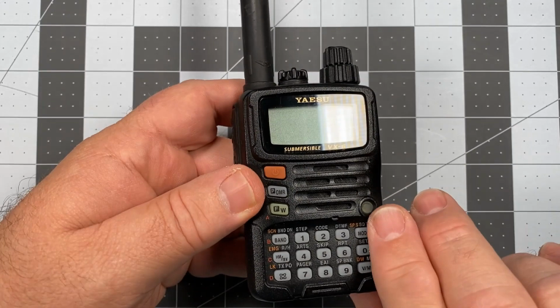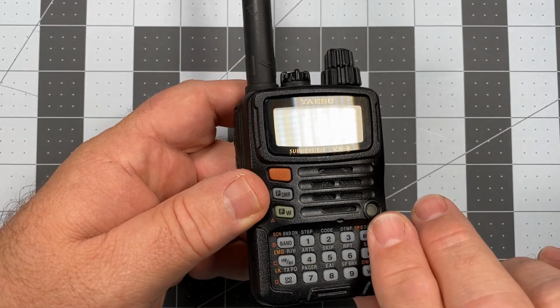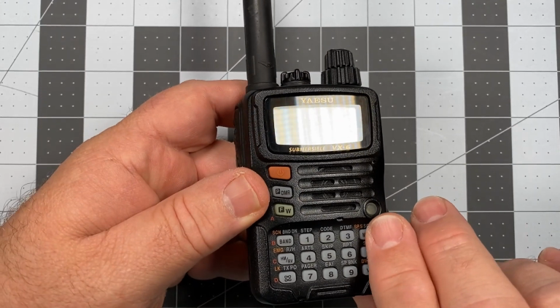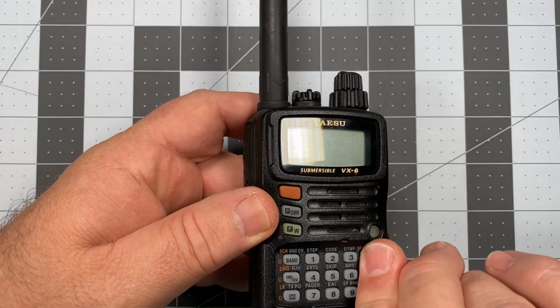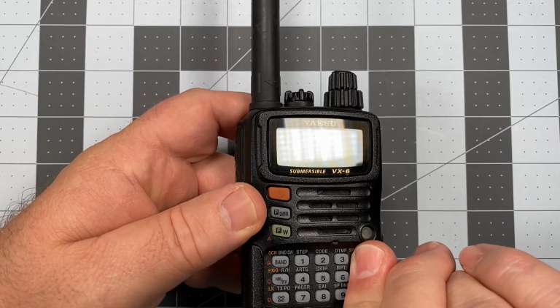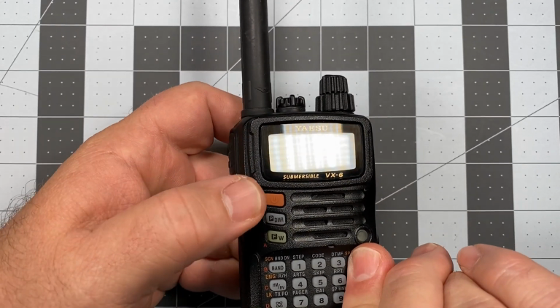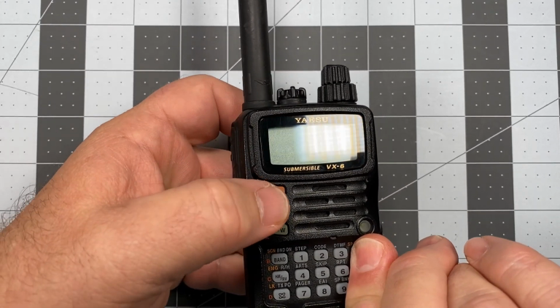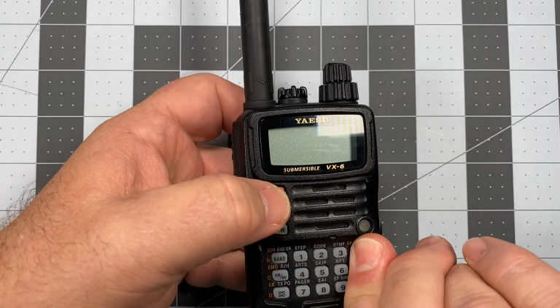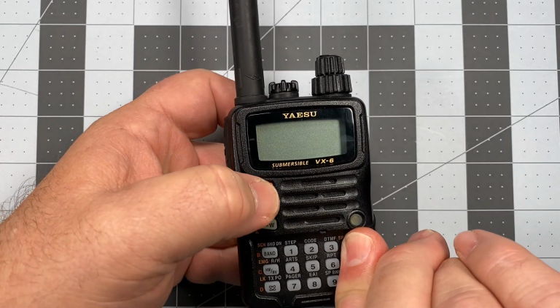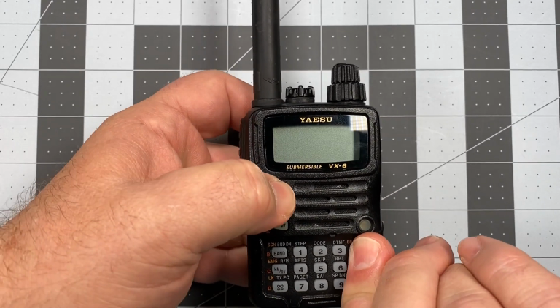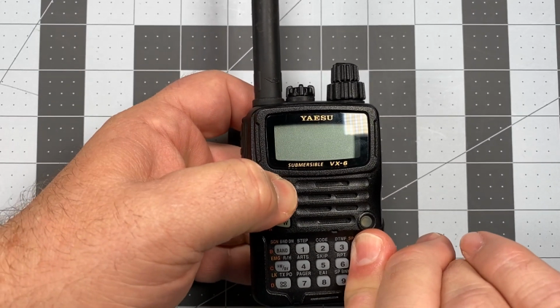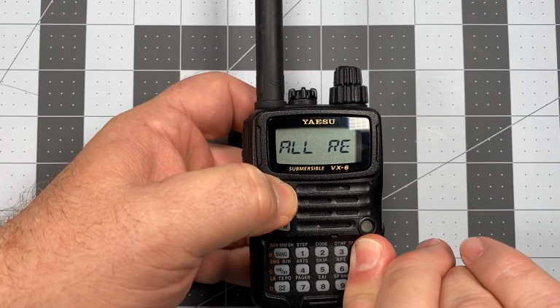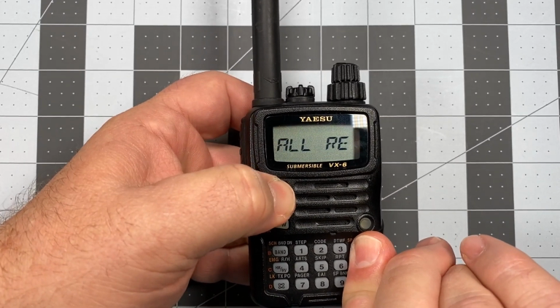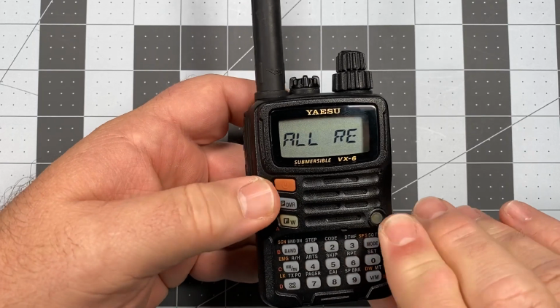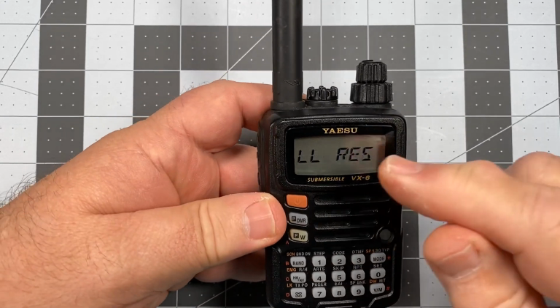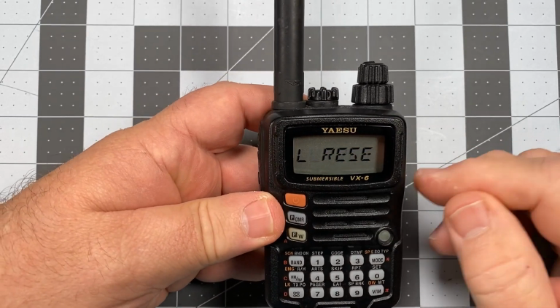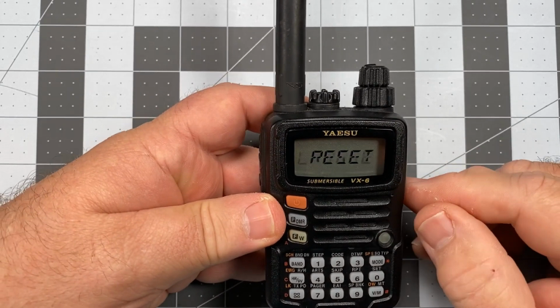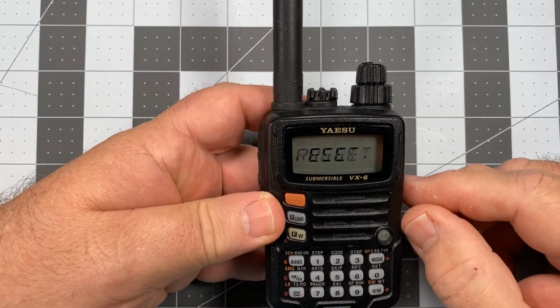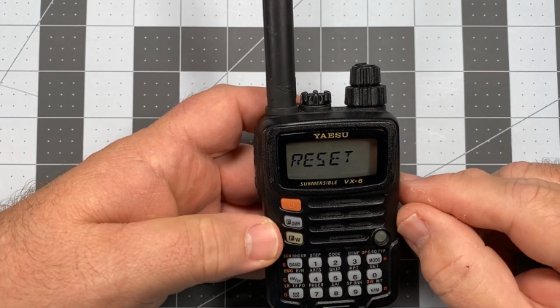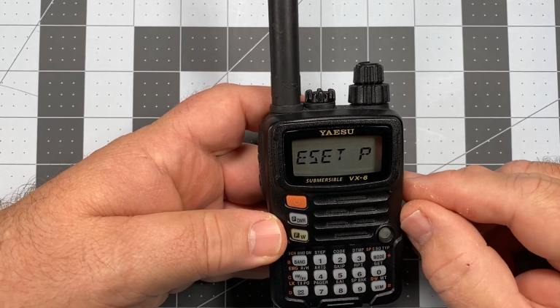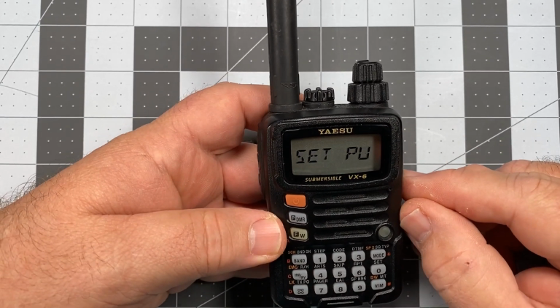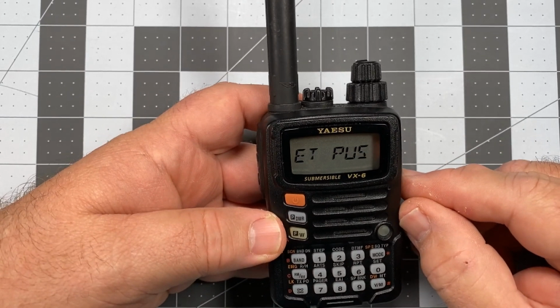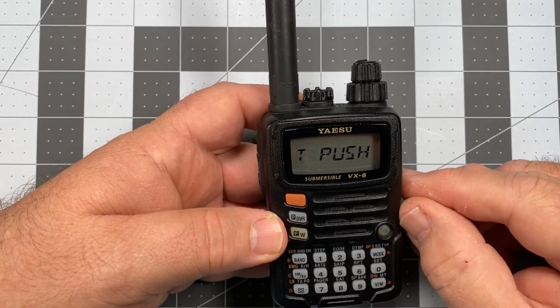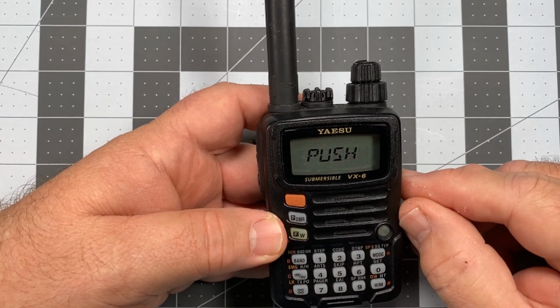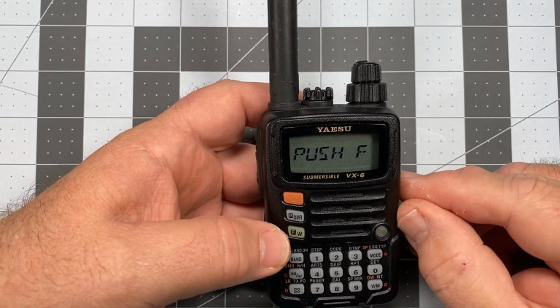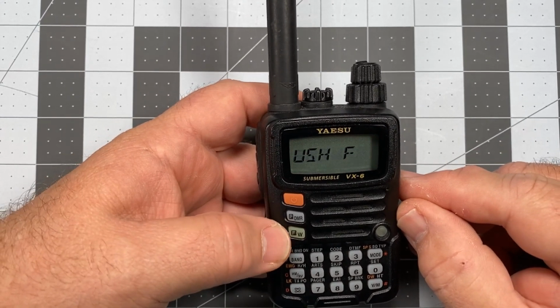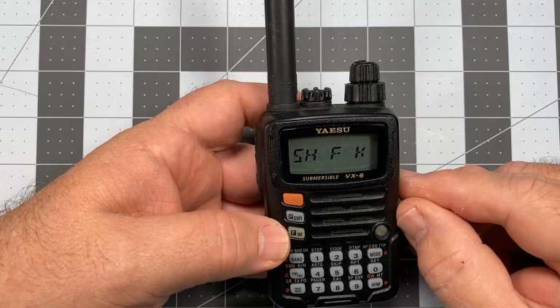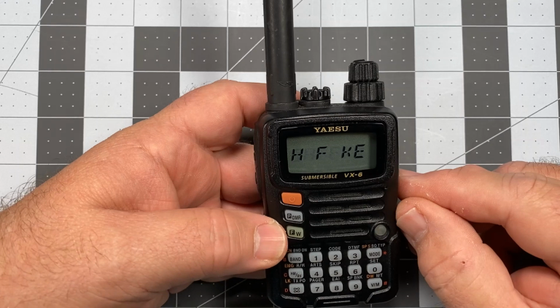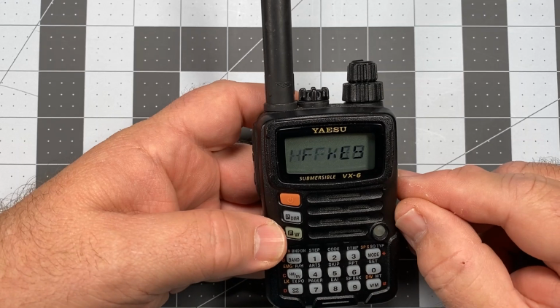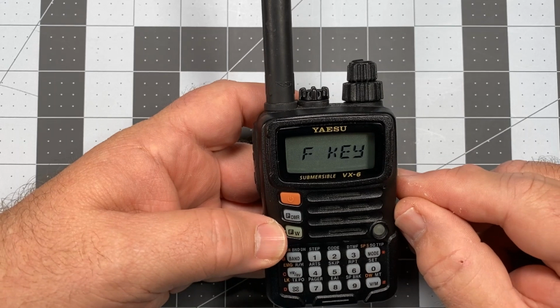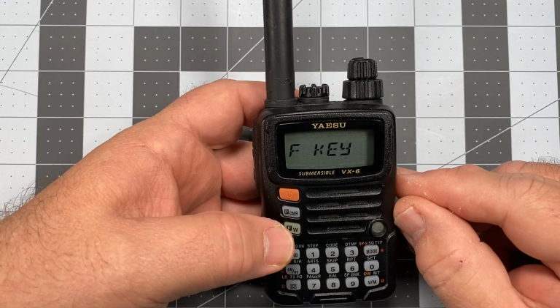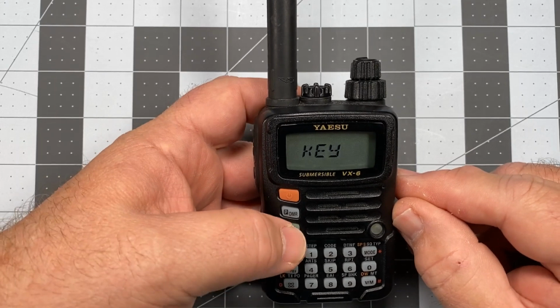So at this point we're going to press down and power up, and you see the 'All Reset' message on the display. The only thing I have to do at this point is just press the FW key and the radio will reset to factory default.